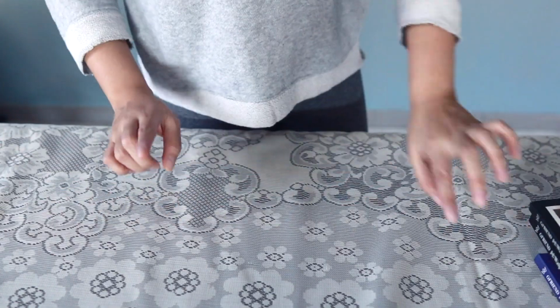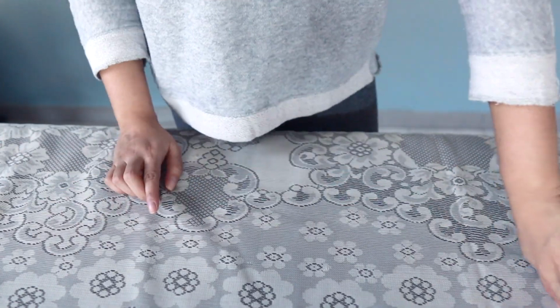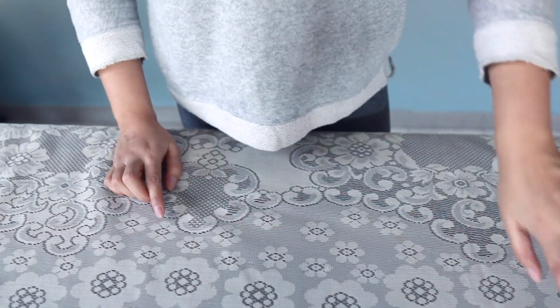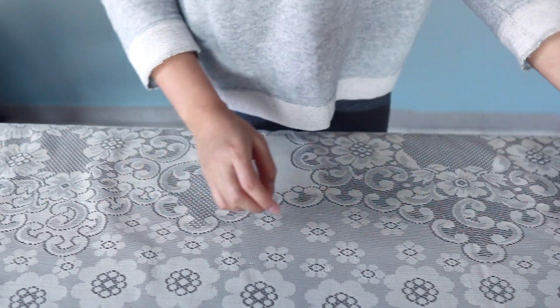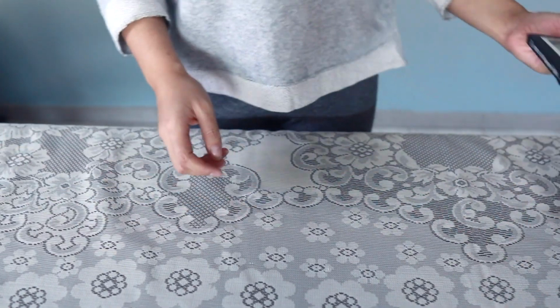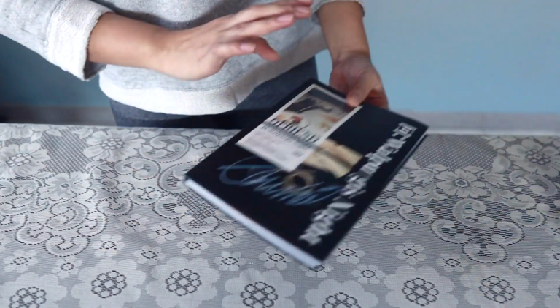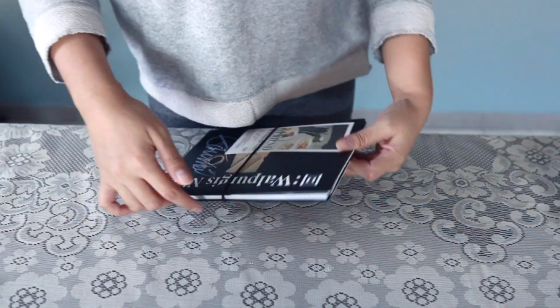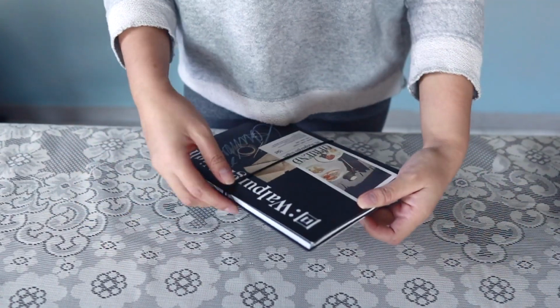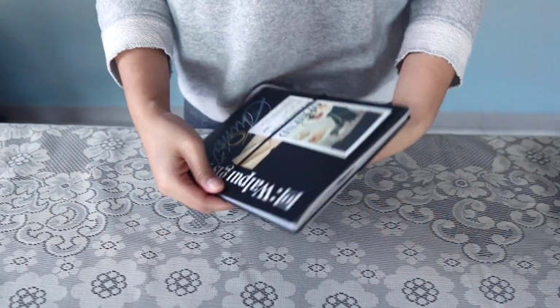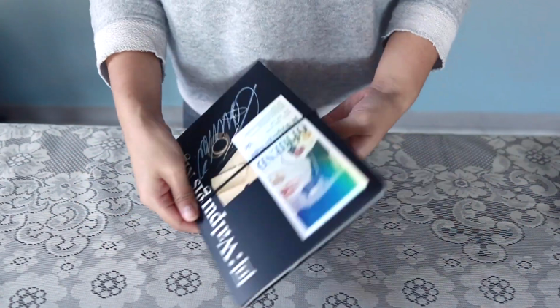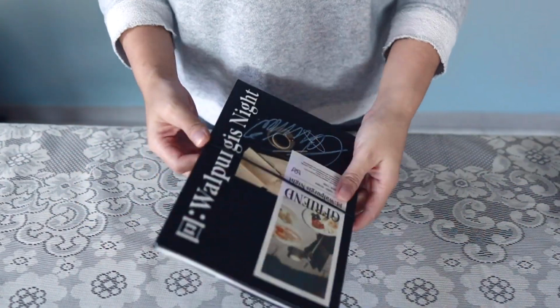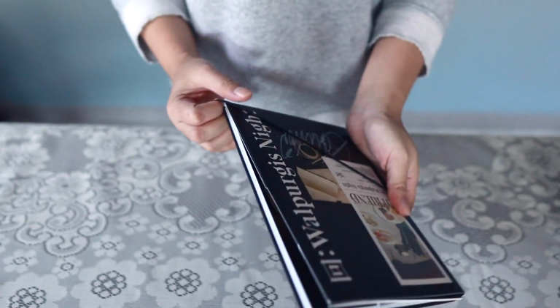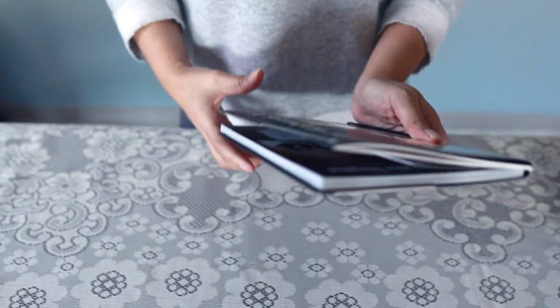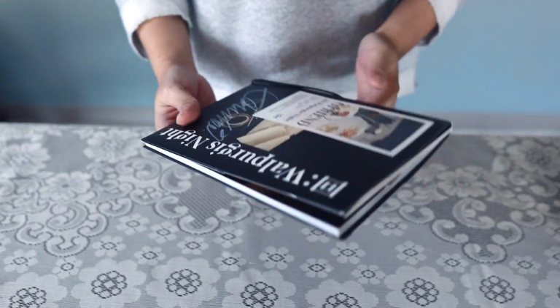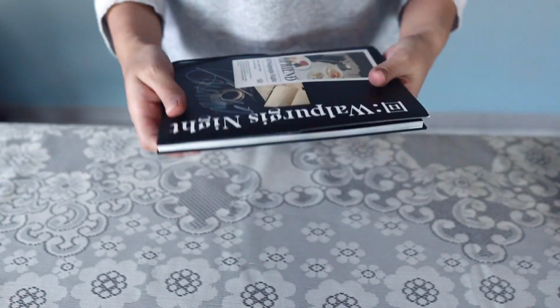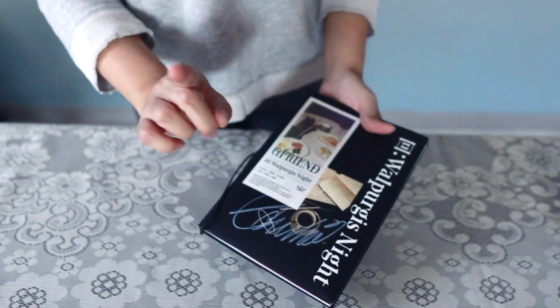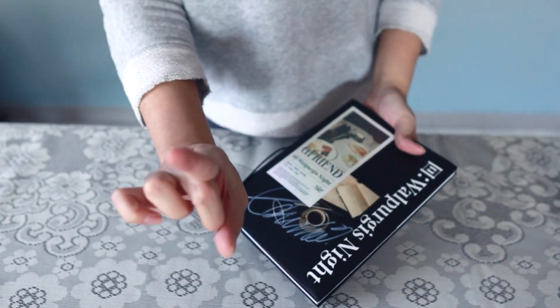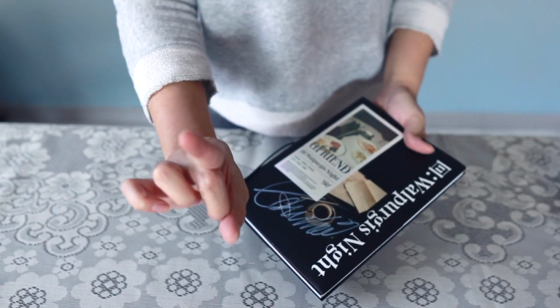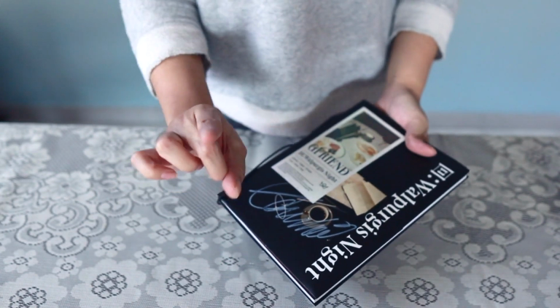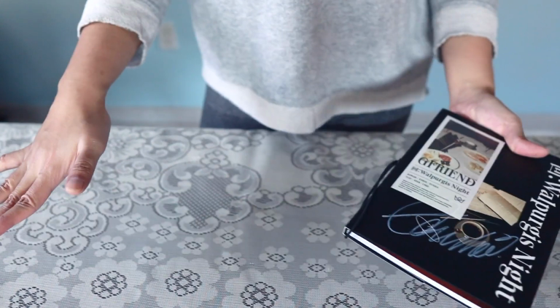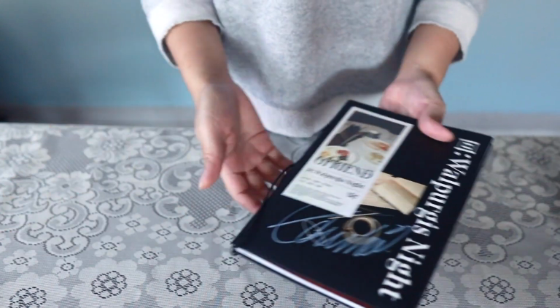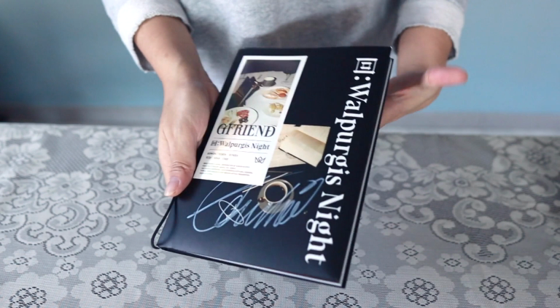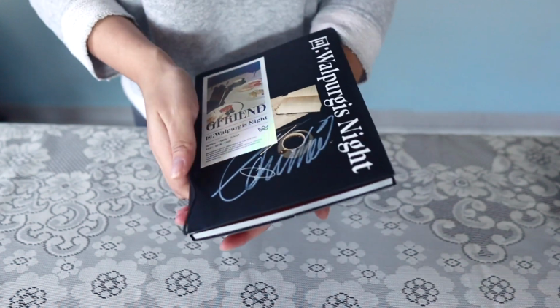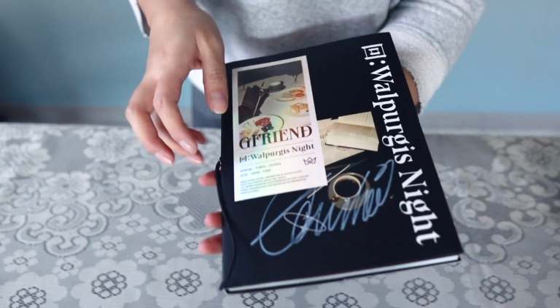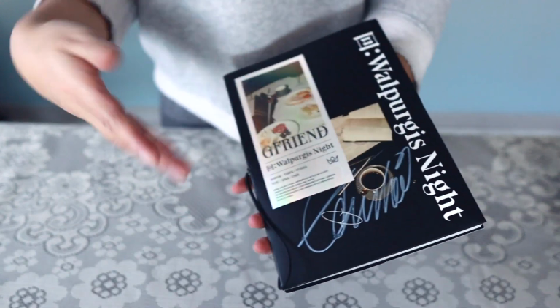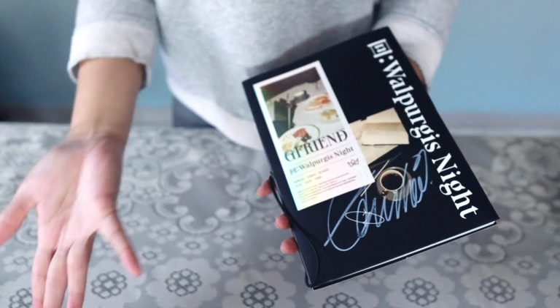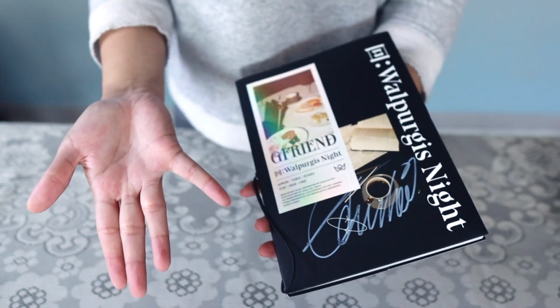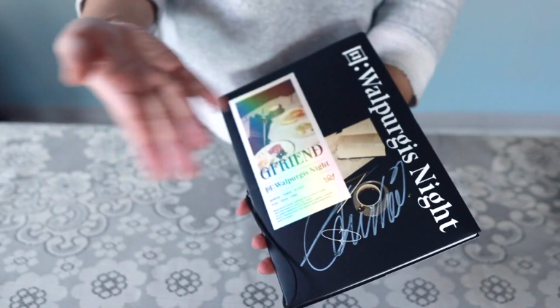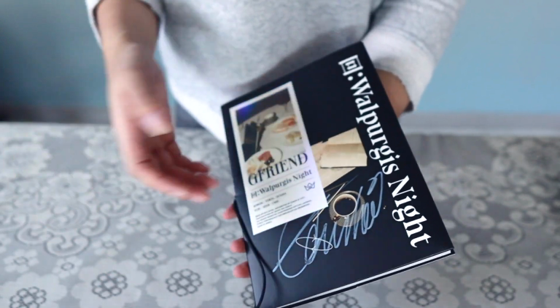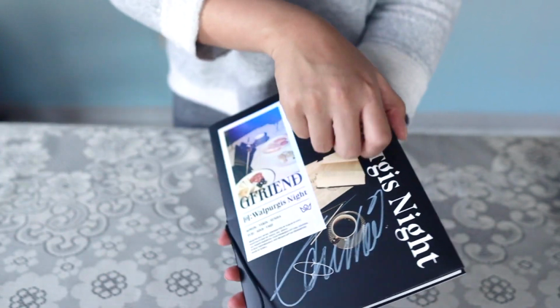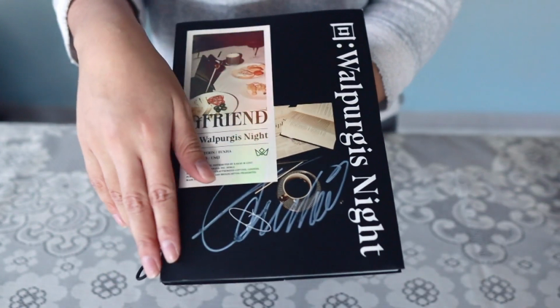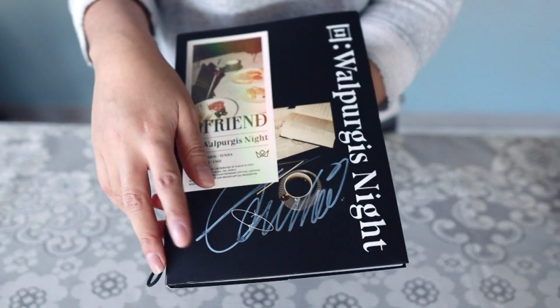I'm gonna open the photo cards now. Let's hope I pulled more photo cards than my last Walpurgis Night haul, because last time I bought Walpurgis Night I only pulled one Shinbi photo card out of six albums — that's tragic because you're pulling 12 photo cards if you have six albums.